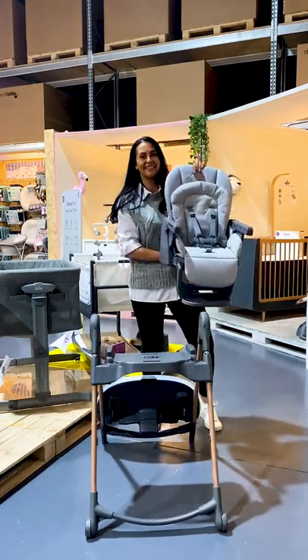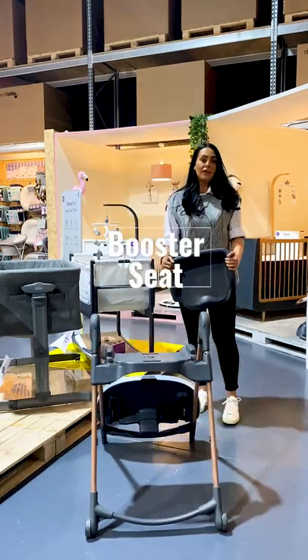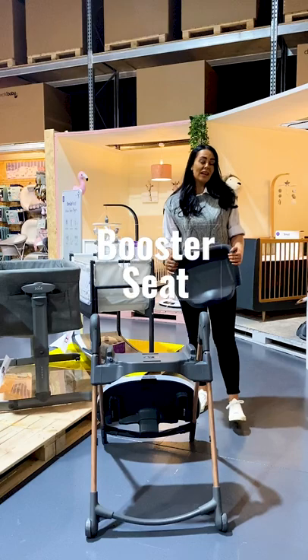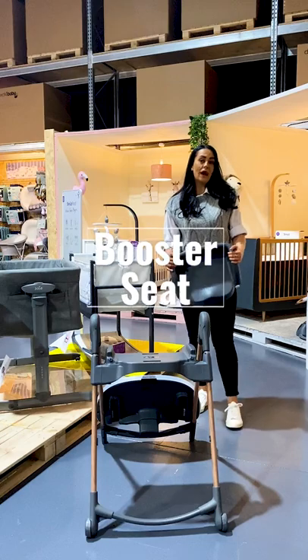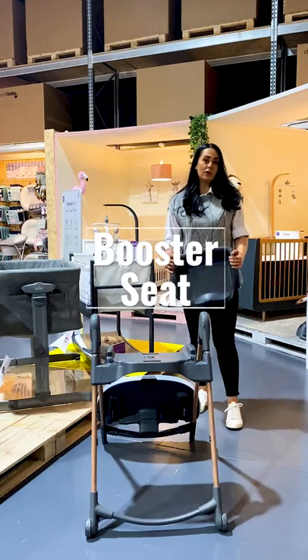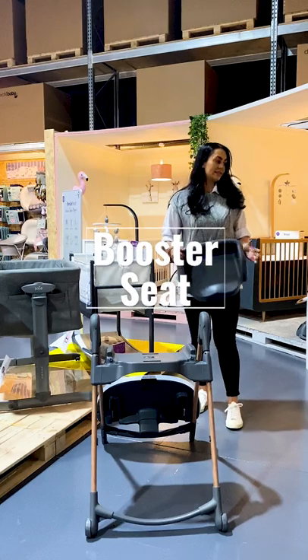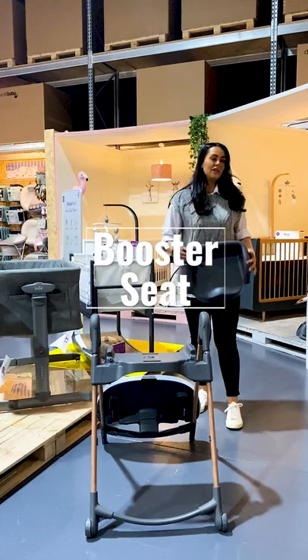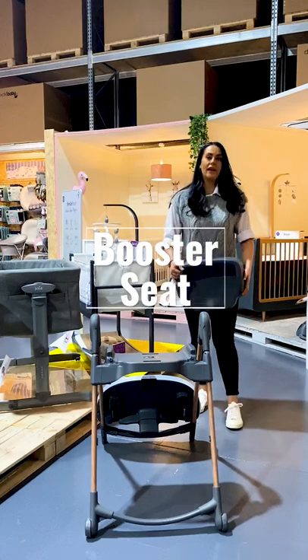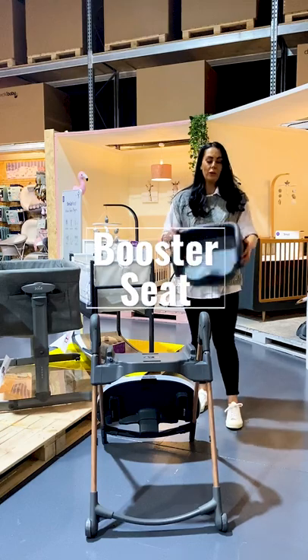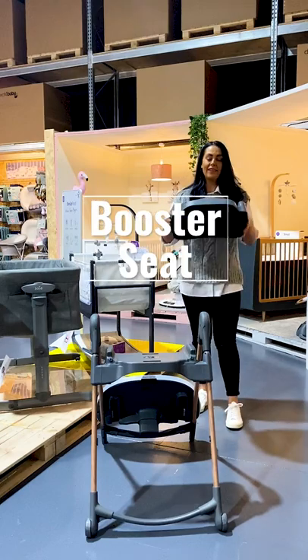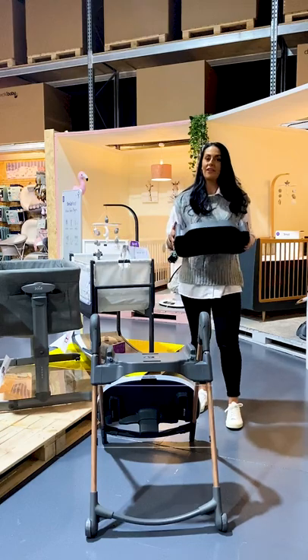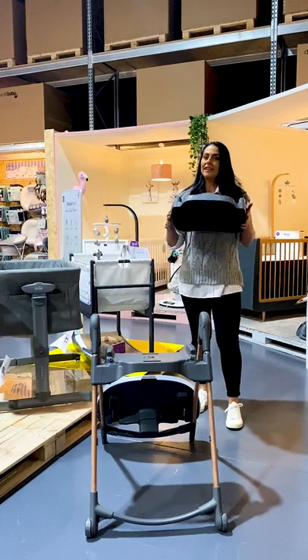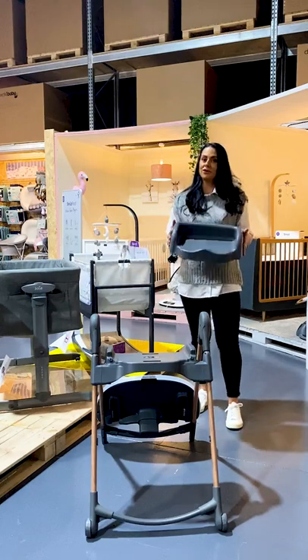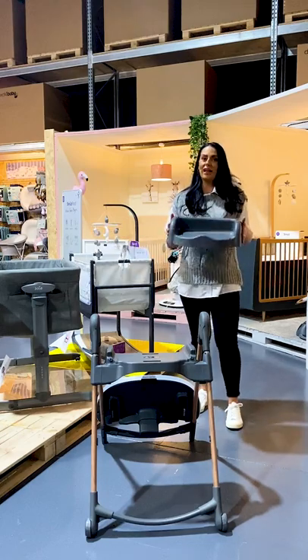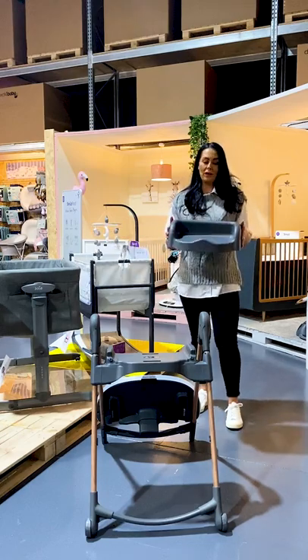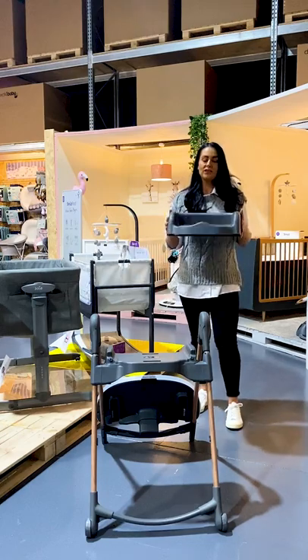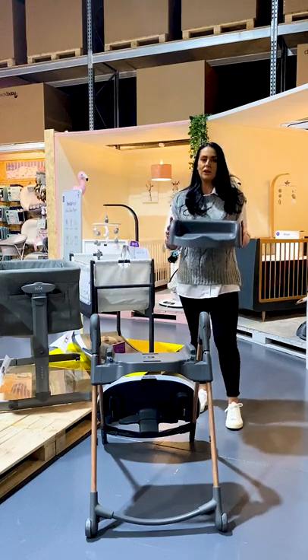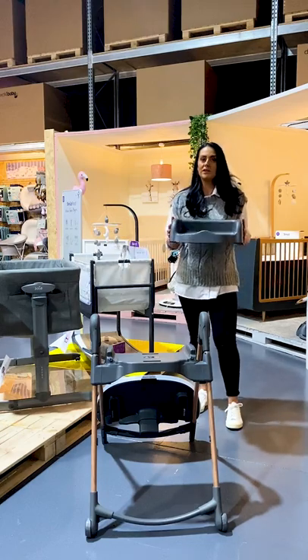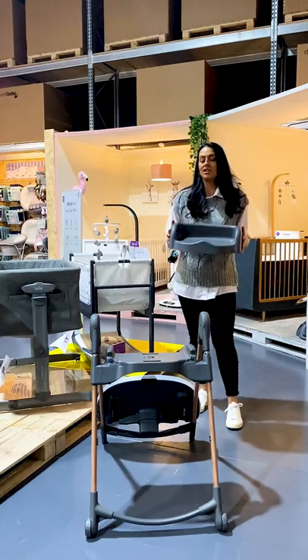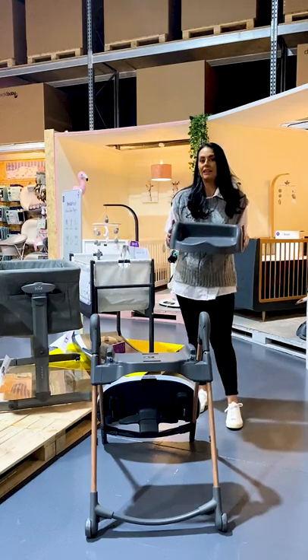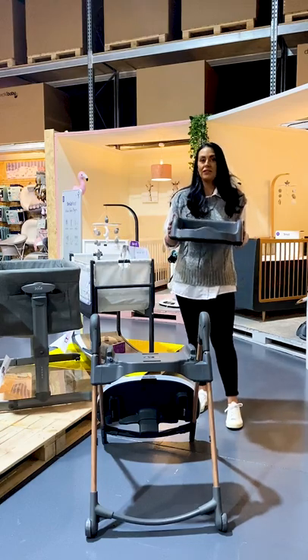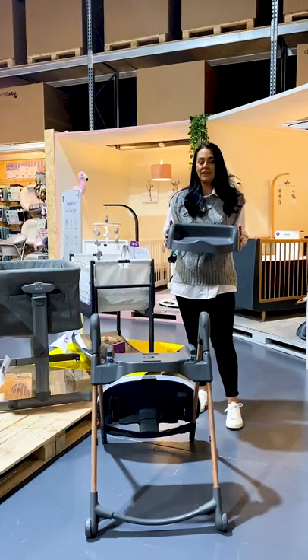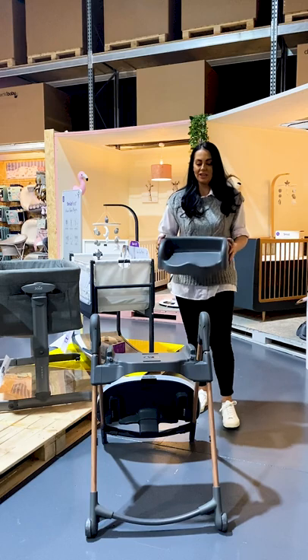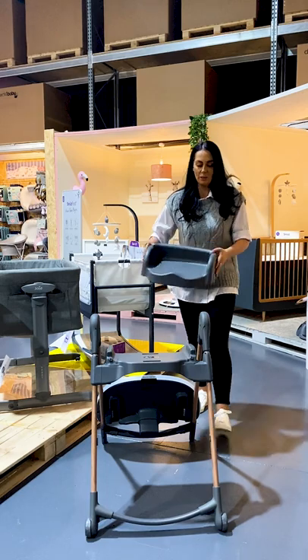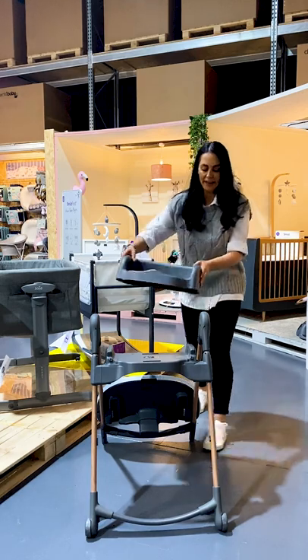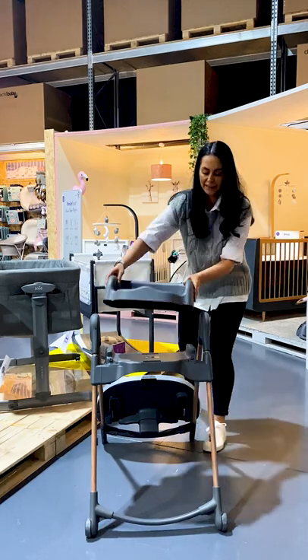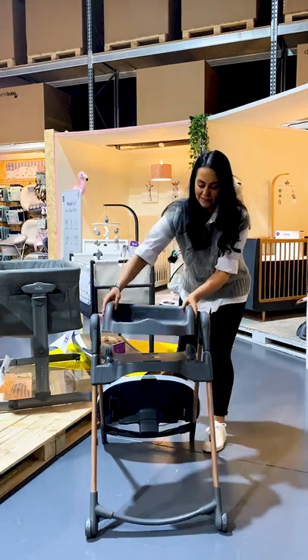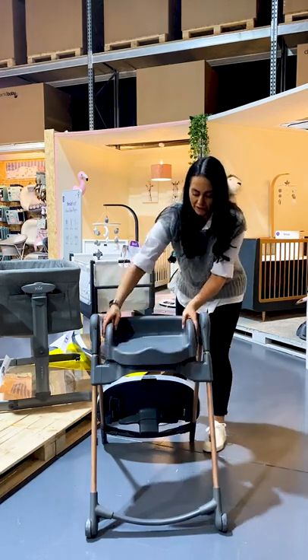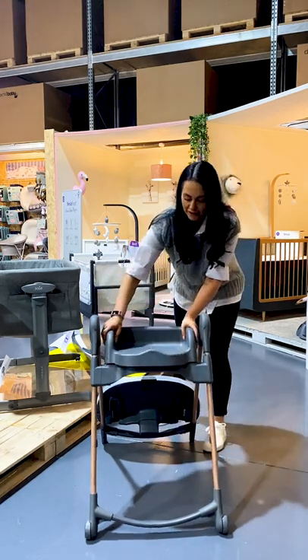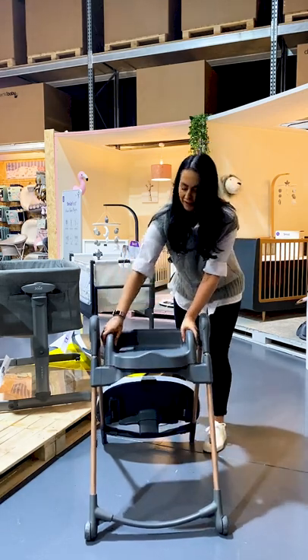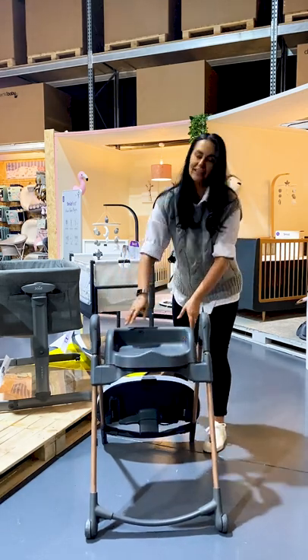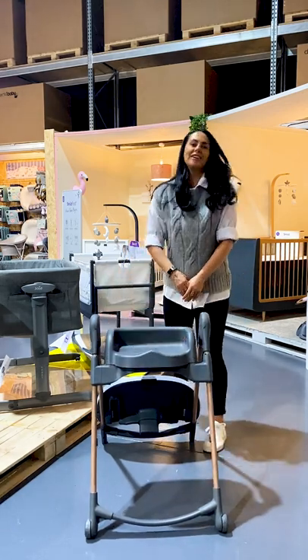When your child outgrows the seat unit, we get this convenient stool as well. We use this once your child is 15 kg in weight, and it clicks on like so.